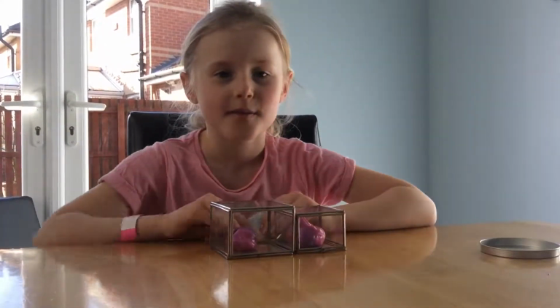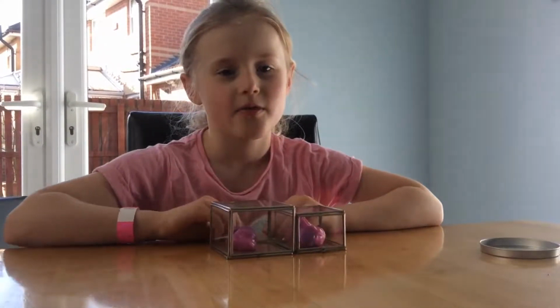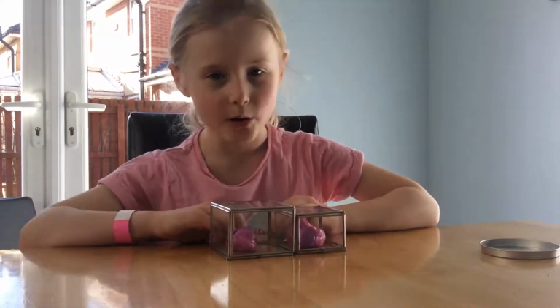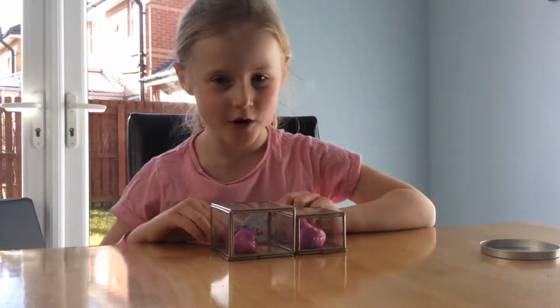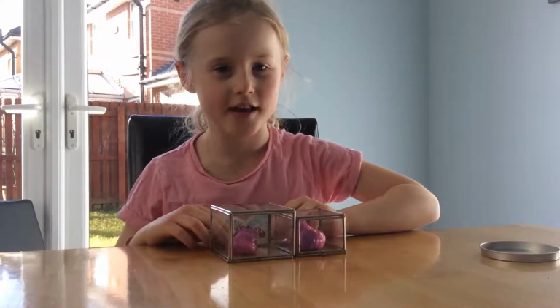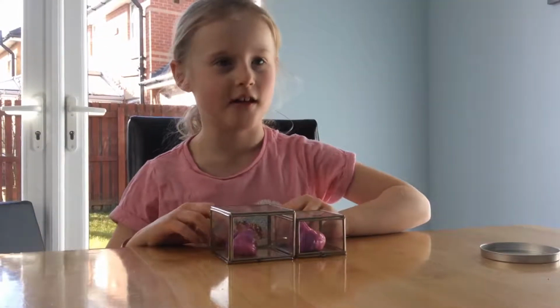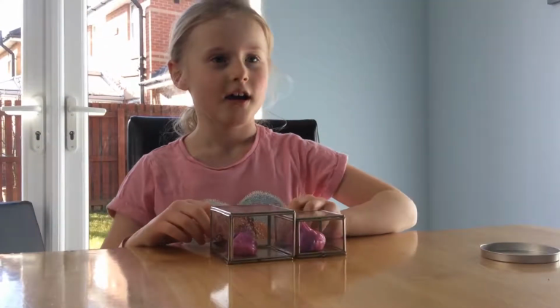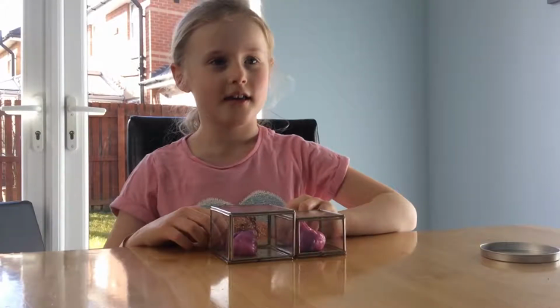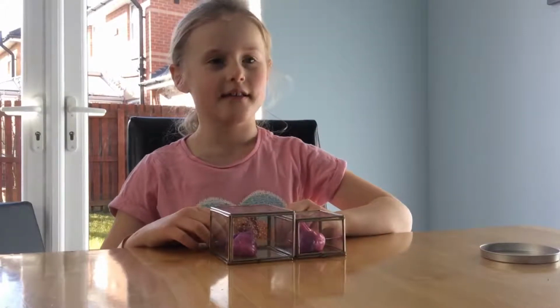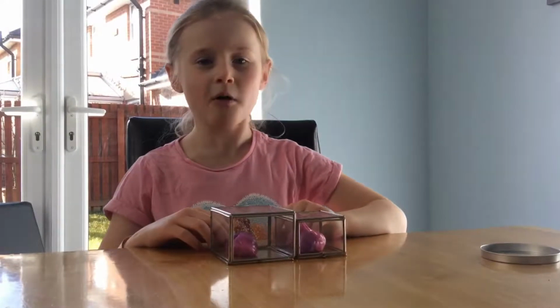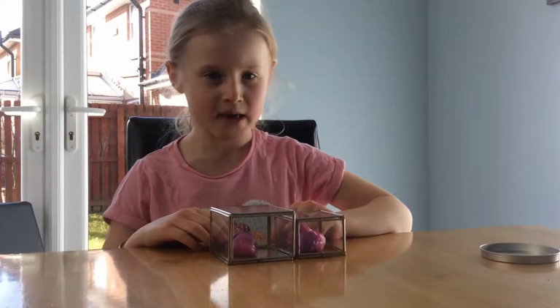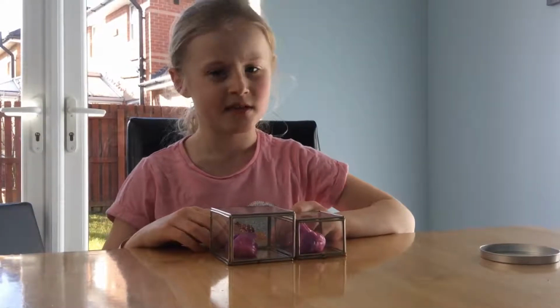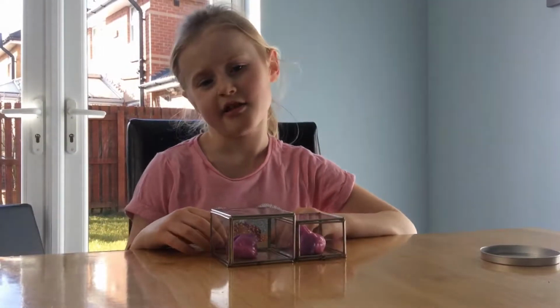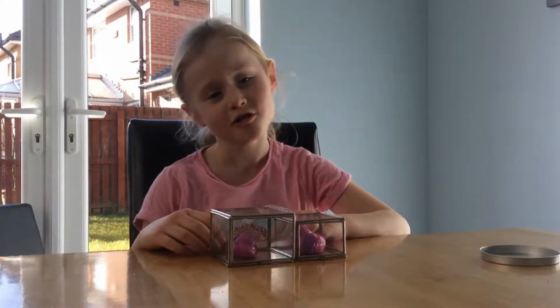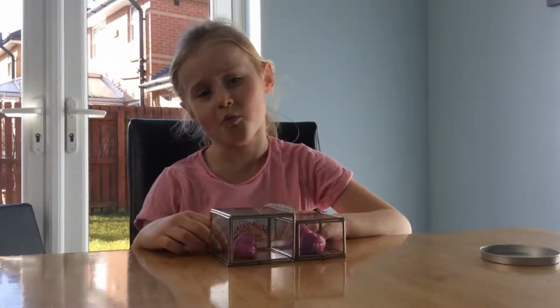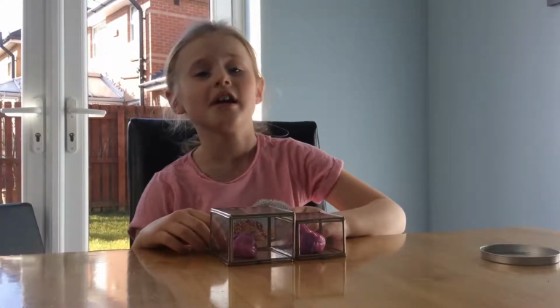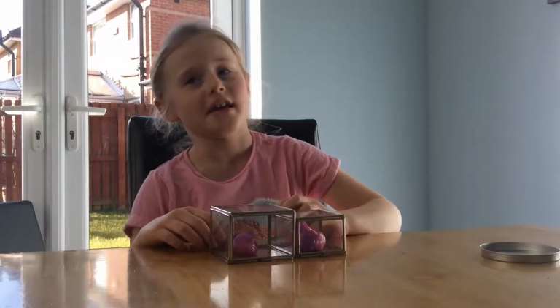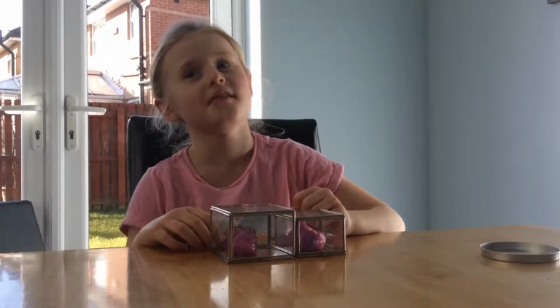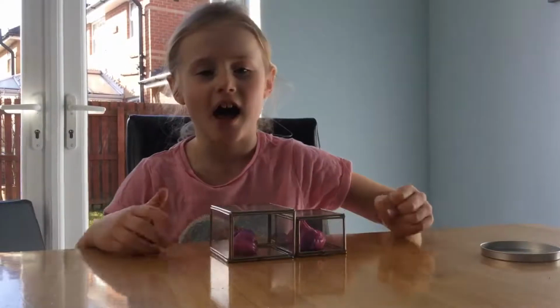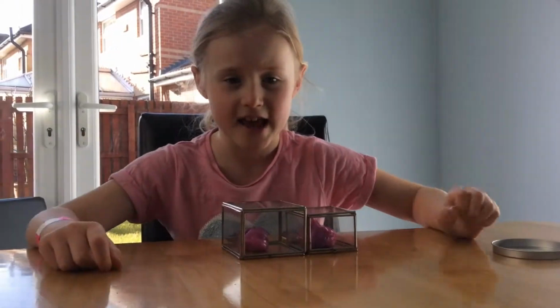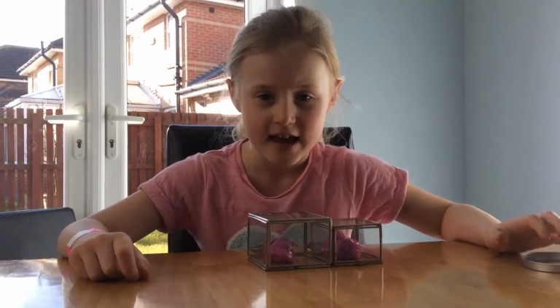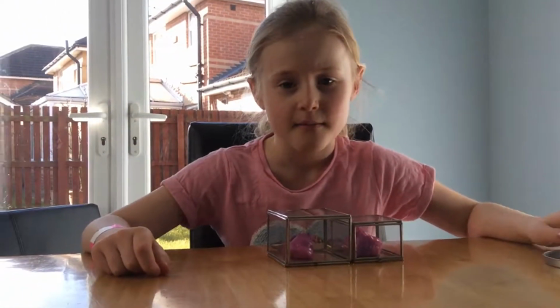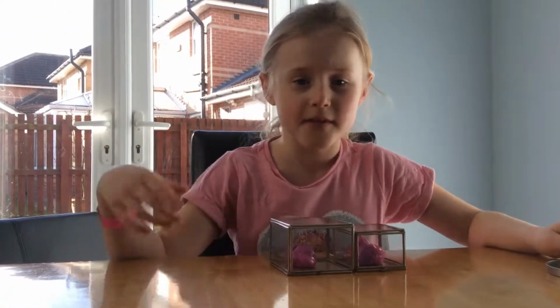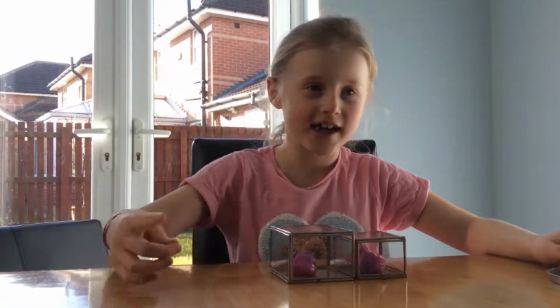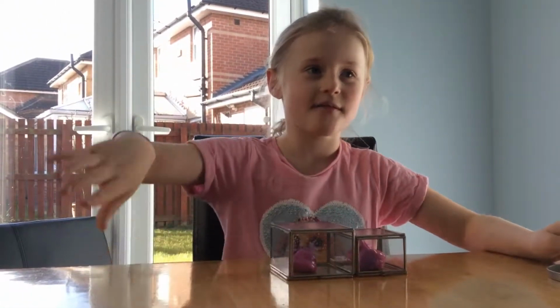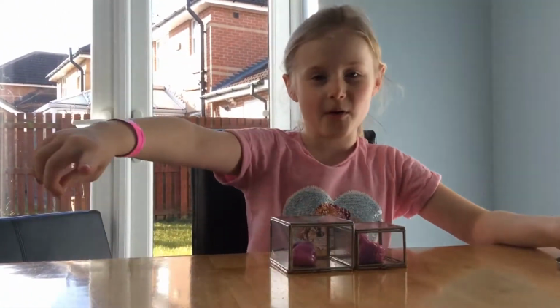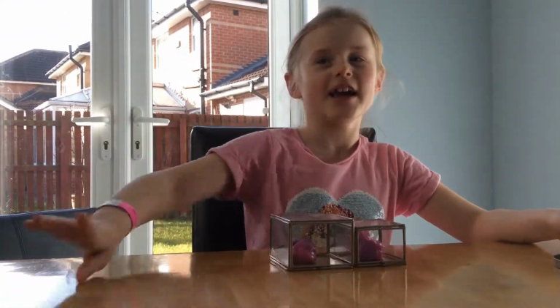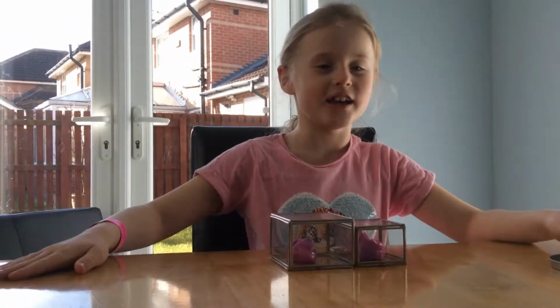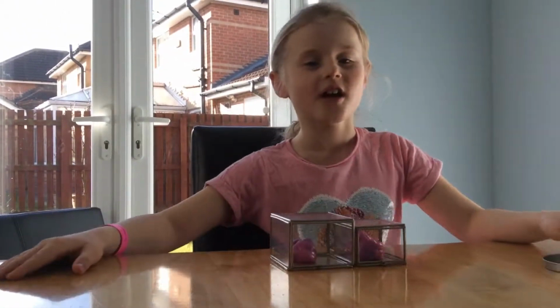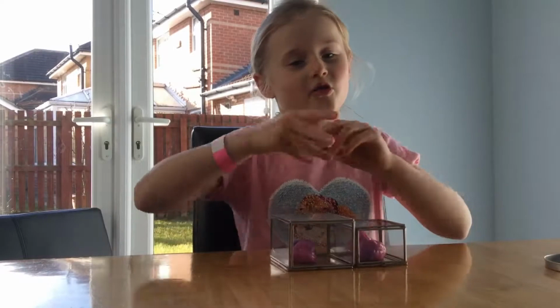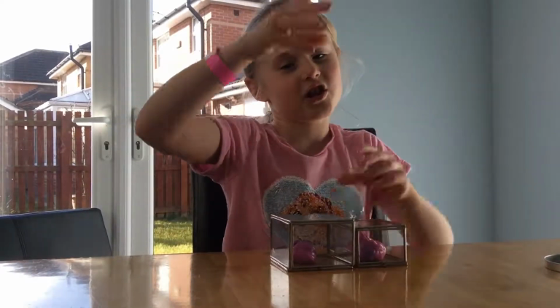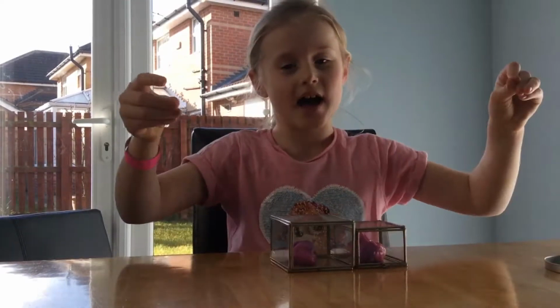The lucky one is the puppy. The unlucky one is the tiny — and the tiny, by the way, is a stretchy man.